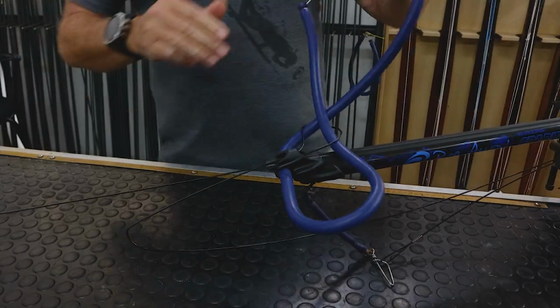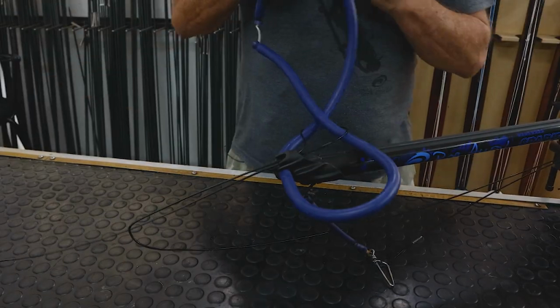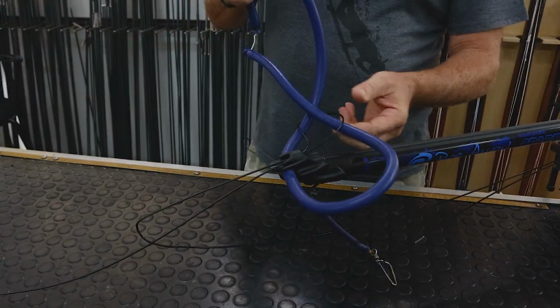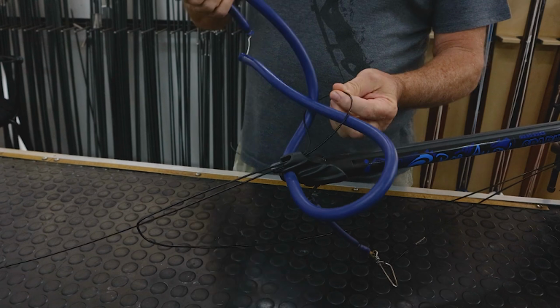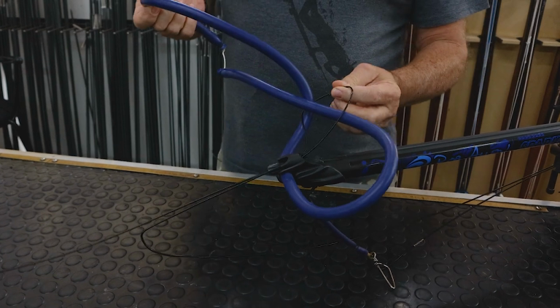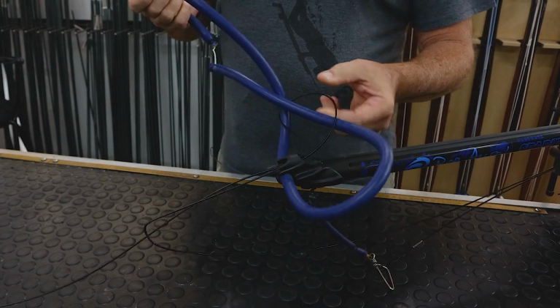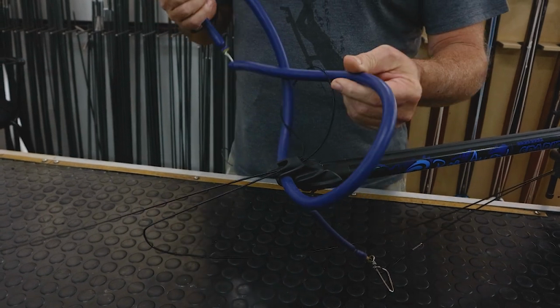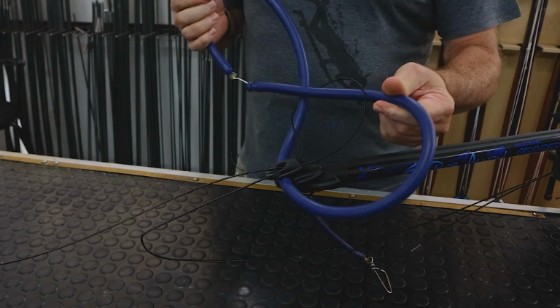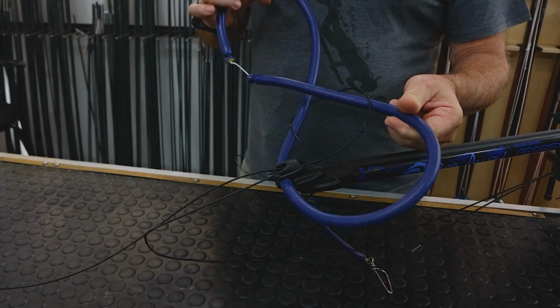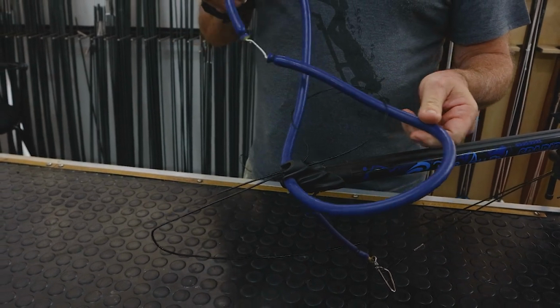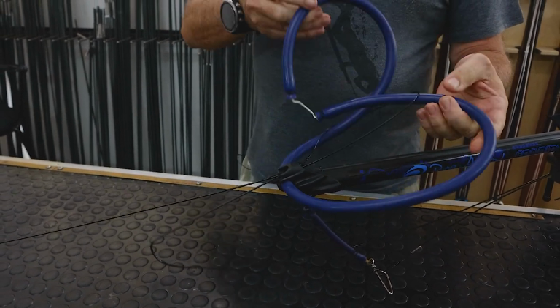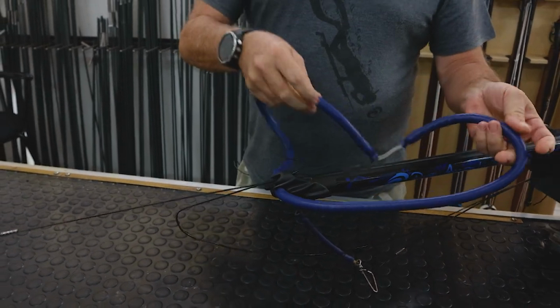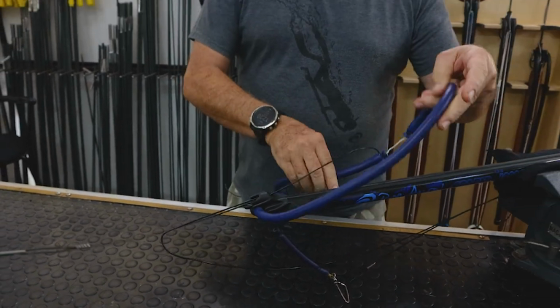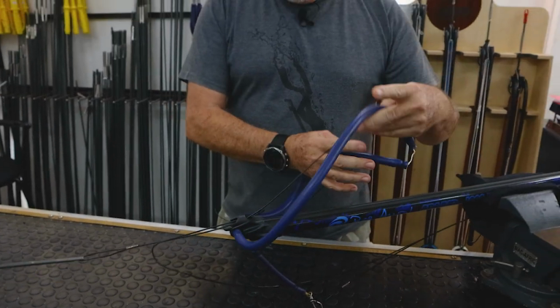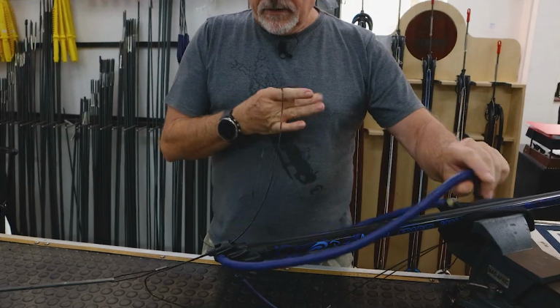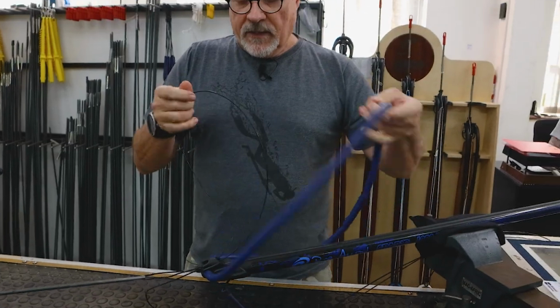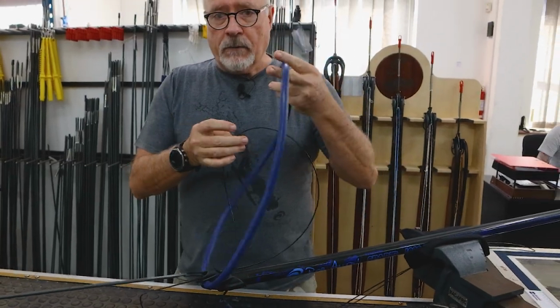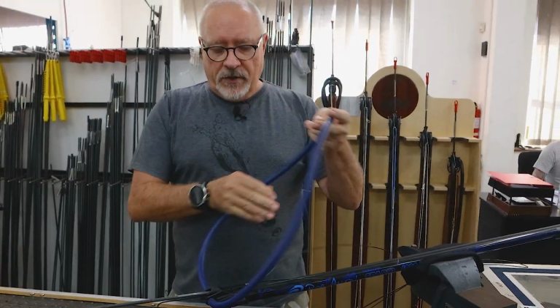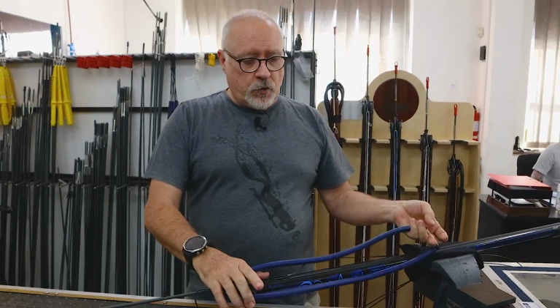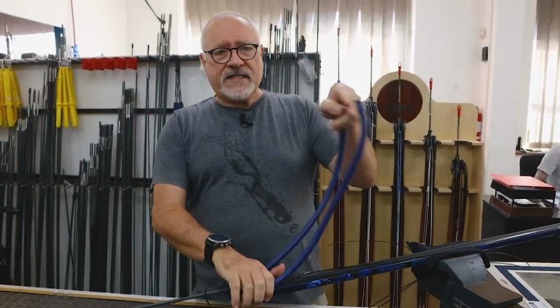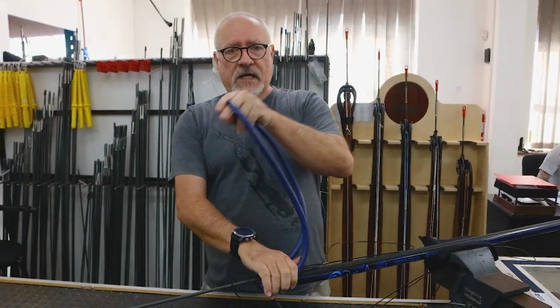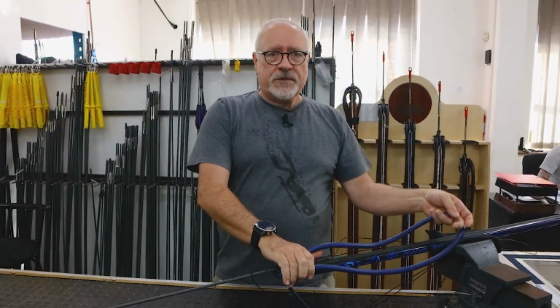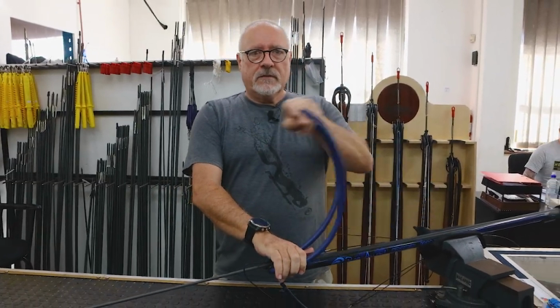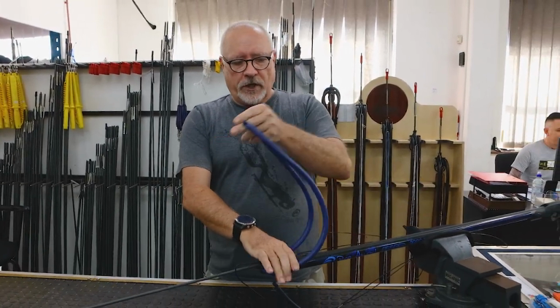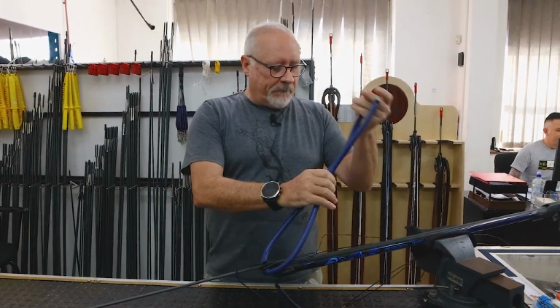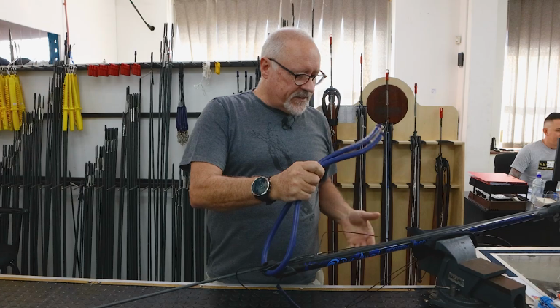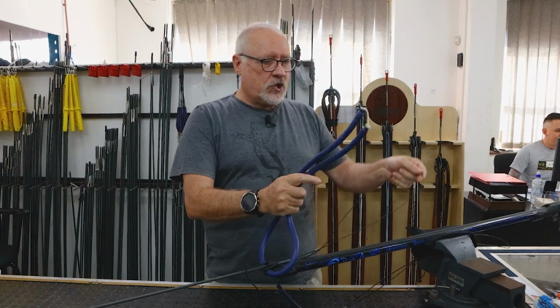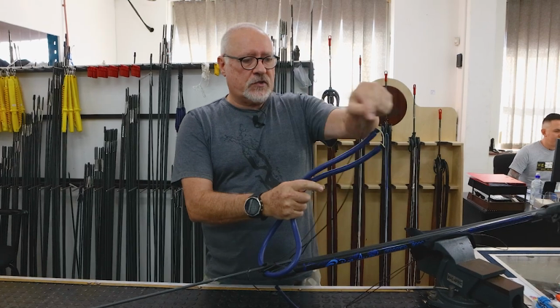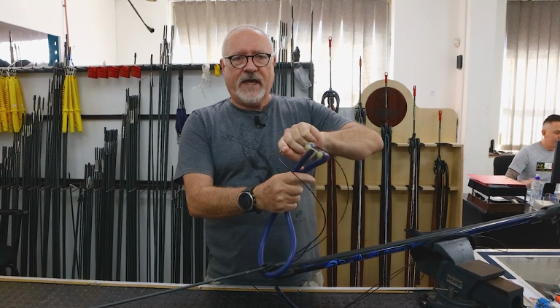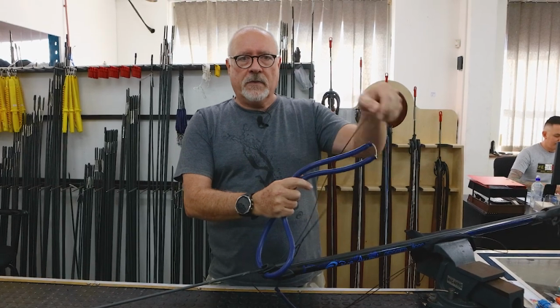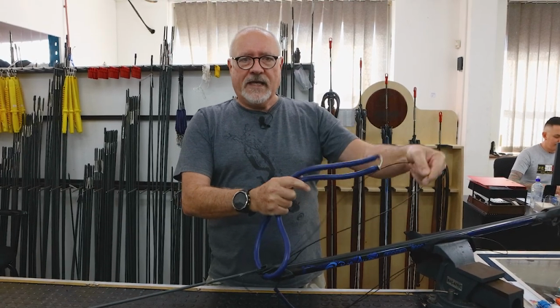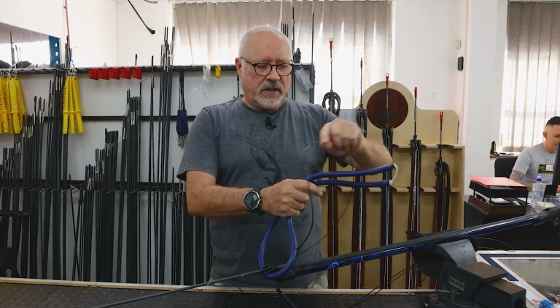On a high-powered gun, this line can actually cut into the bands. Obviously, with a double rubber you have twice as many loops throwing up — twice as many chances of that loop catching it.